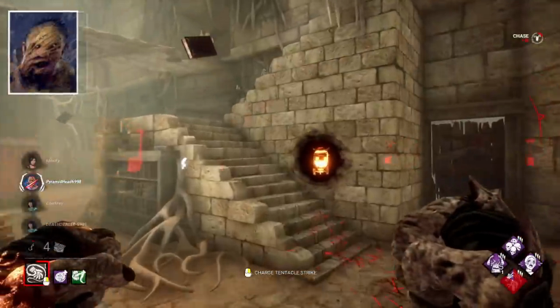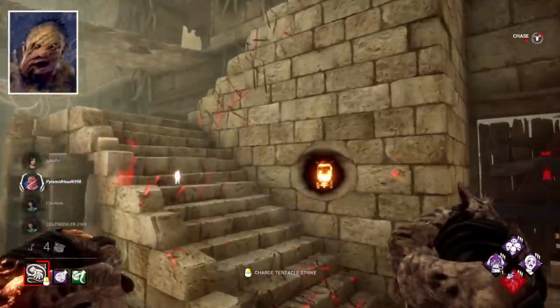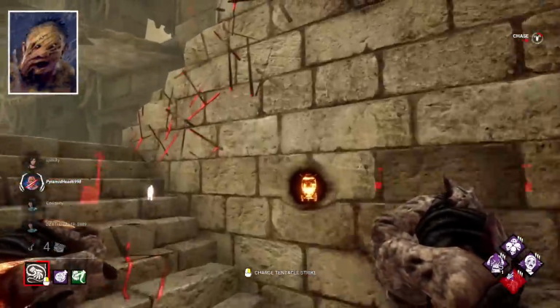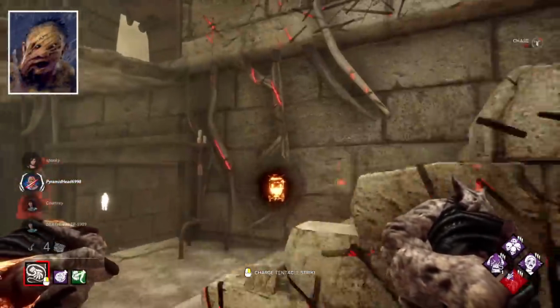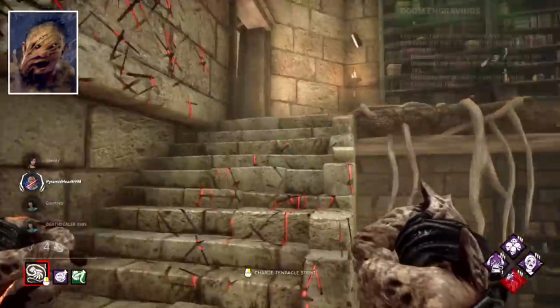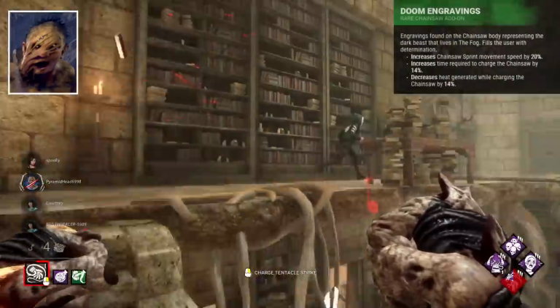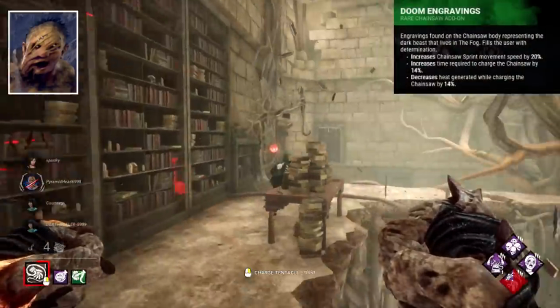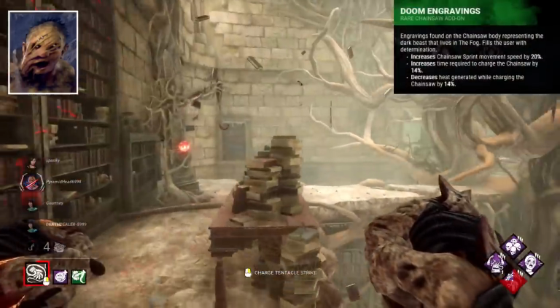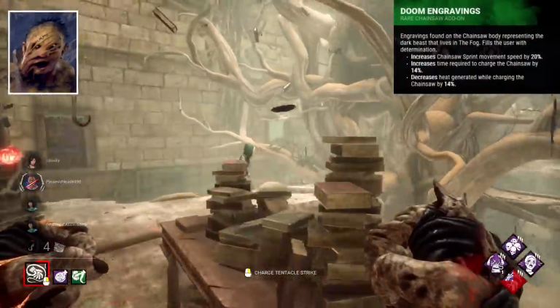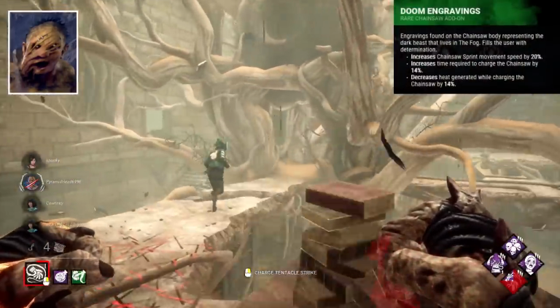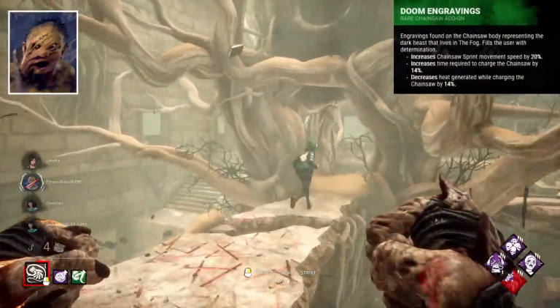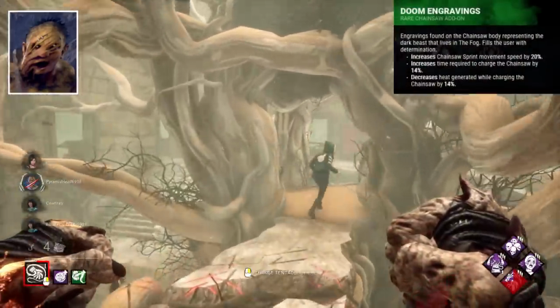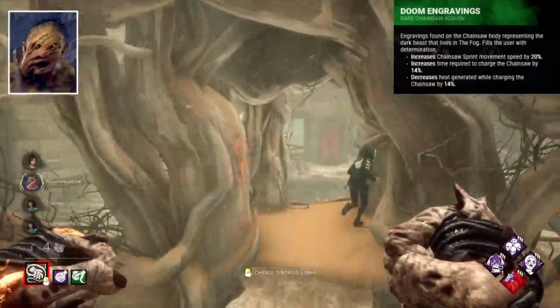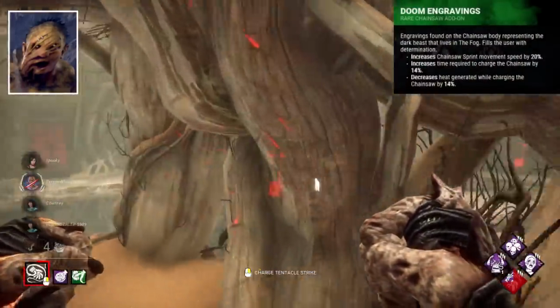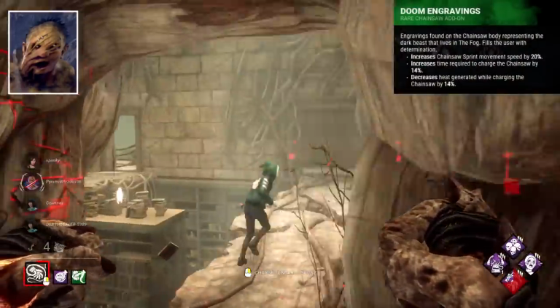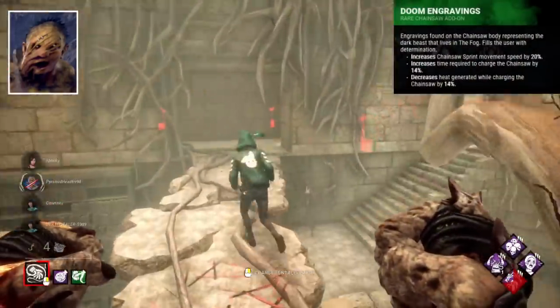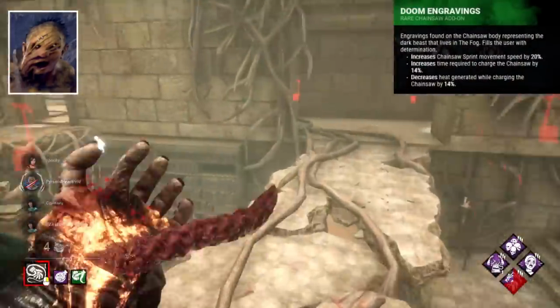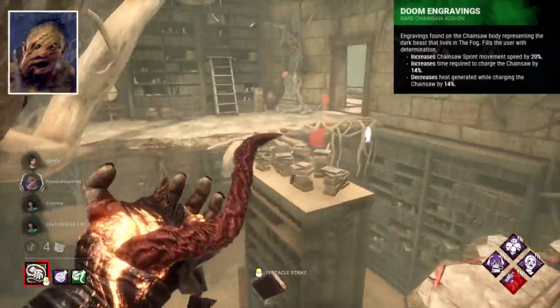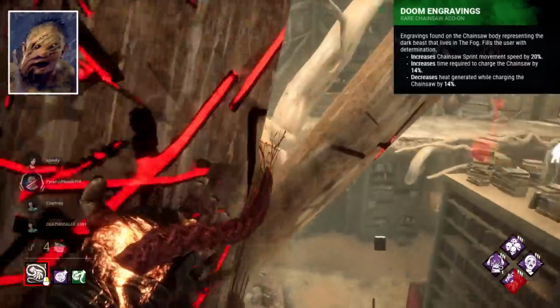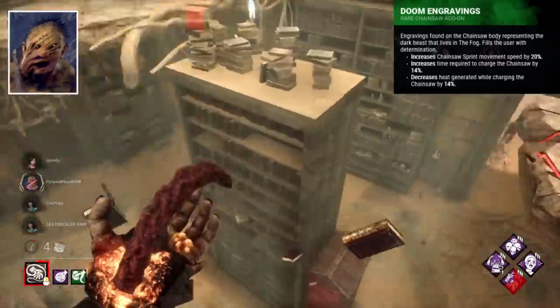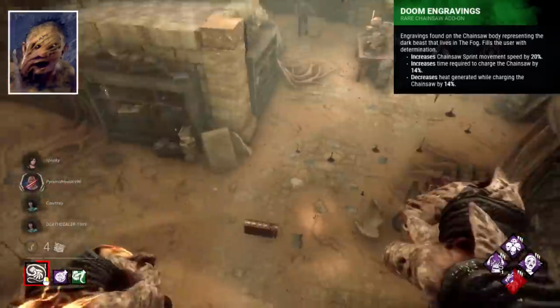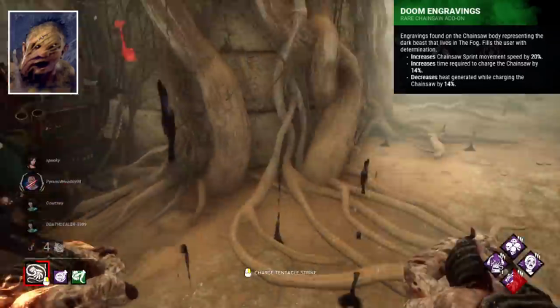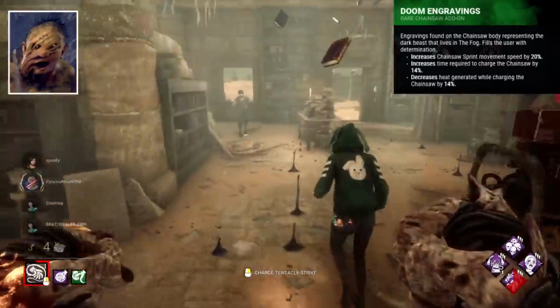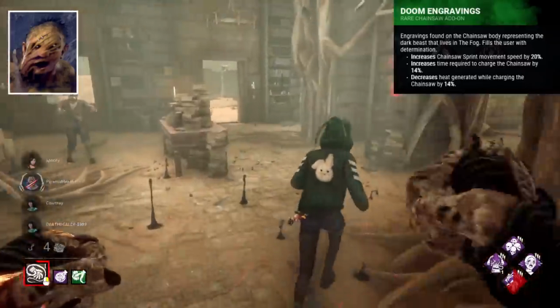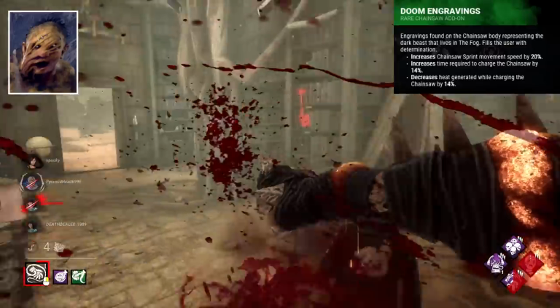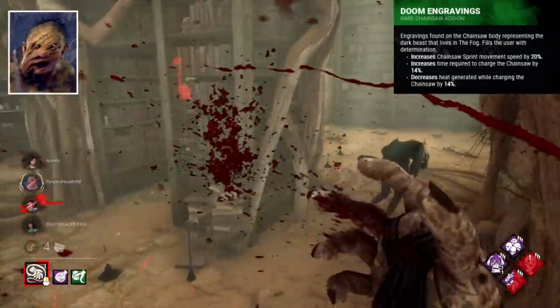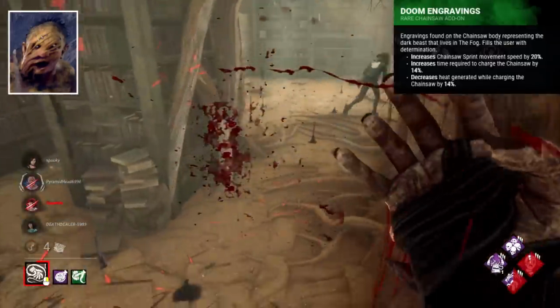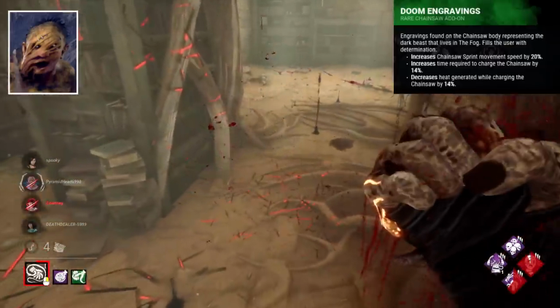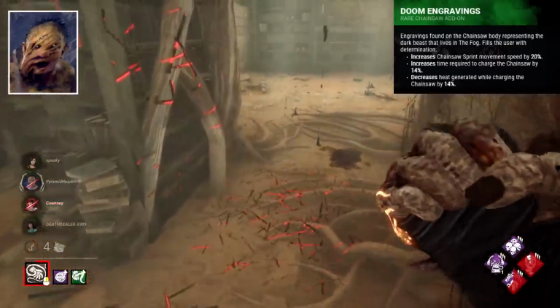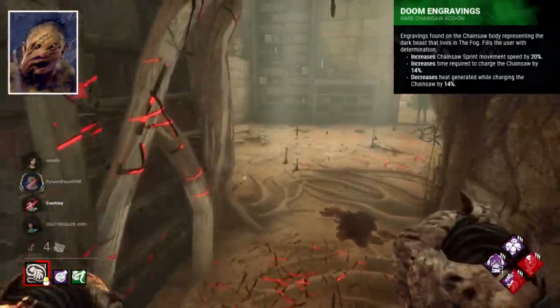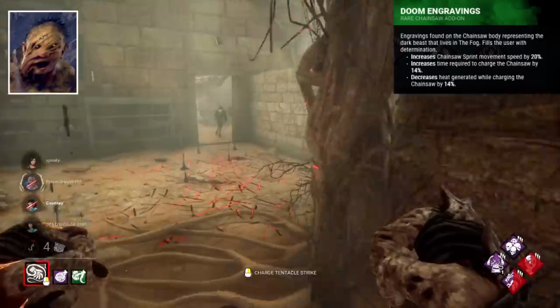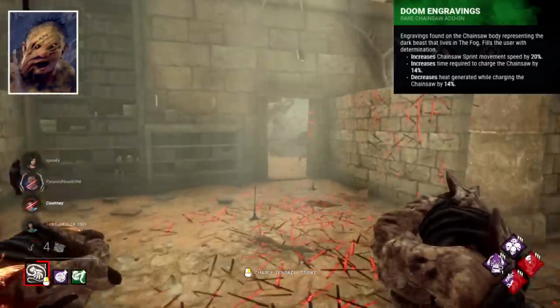Hillbilly's best add-on I think is Doom Engravings. This add-on bumps chainsaw speed, decreases overheat, and for the cost of slower charge-up time, it's not that much of a drawback for the speed gained, which helps a lot on loops to catch out survivors.